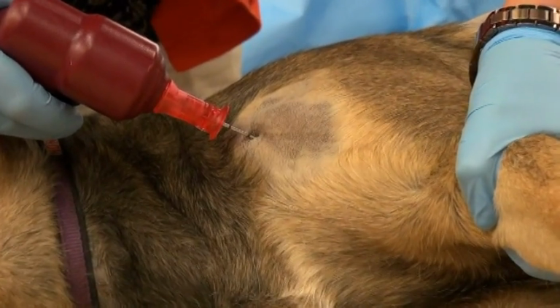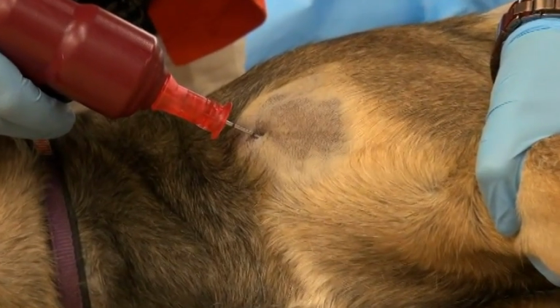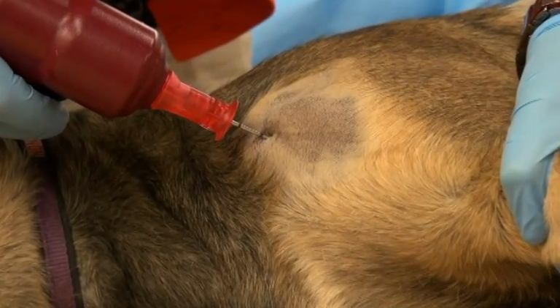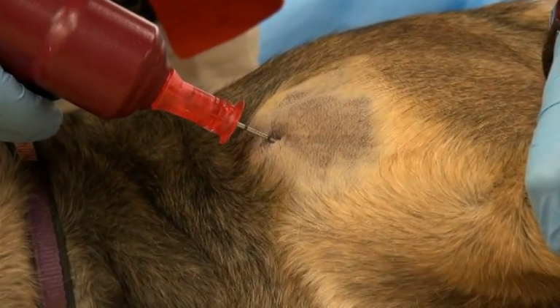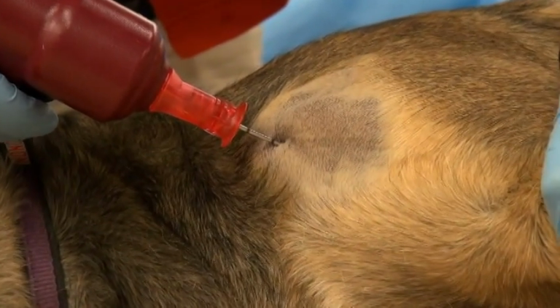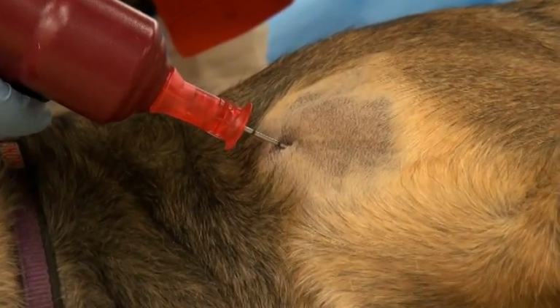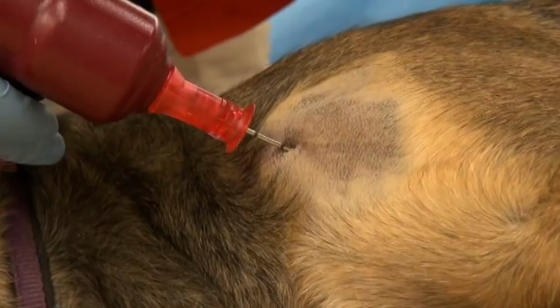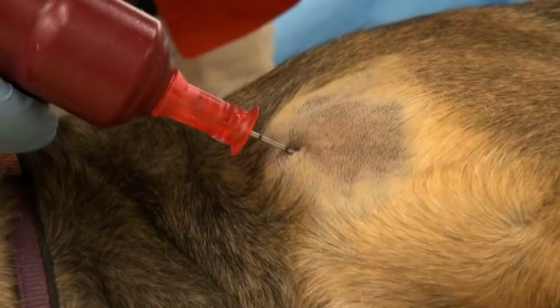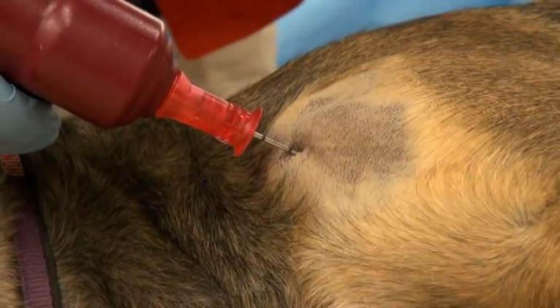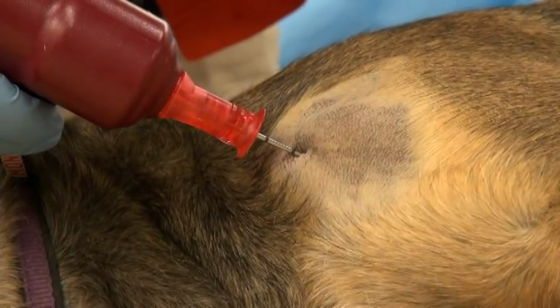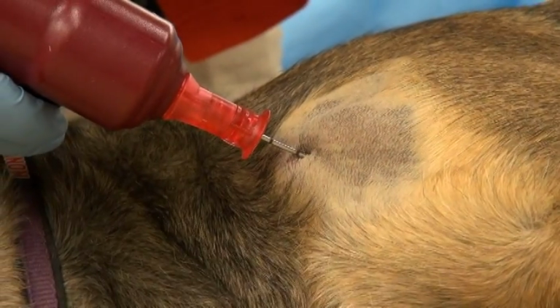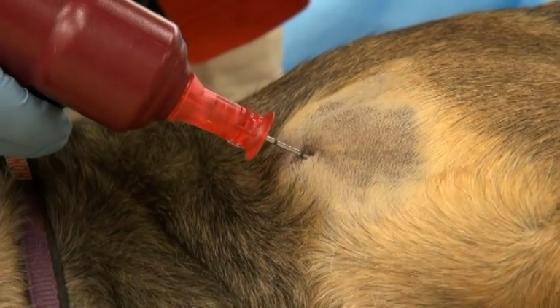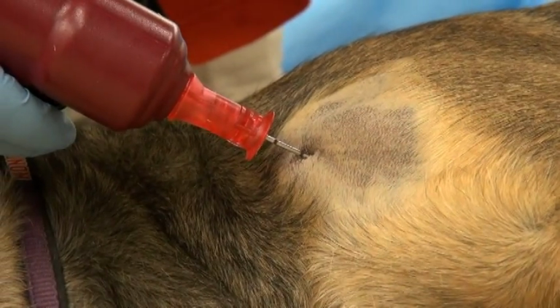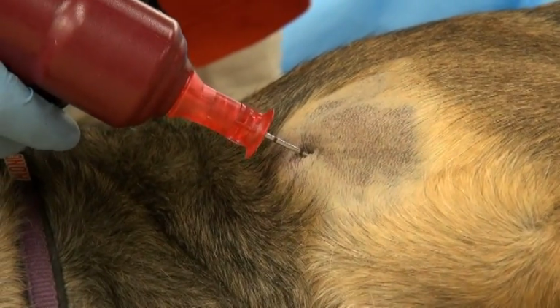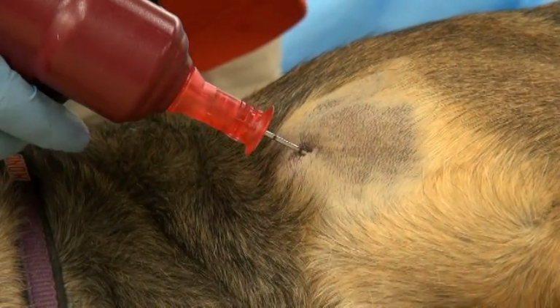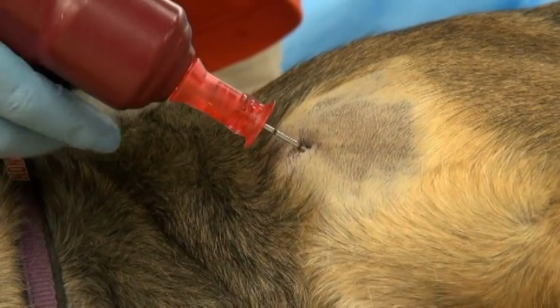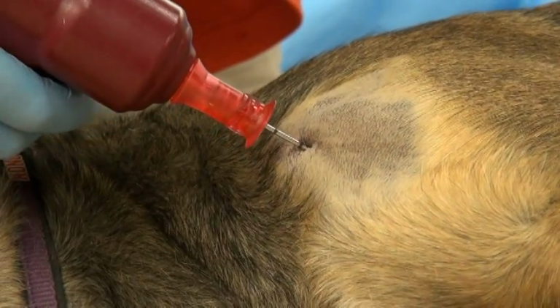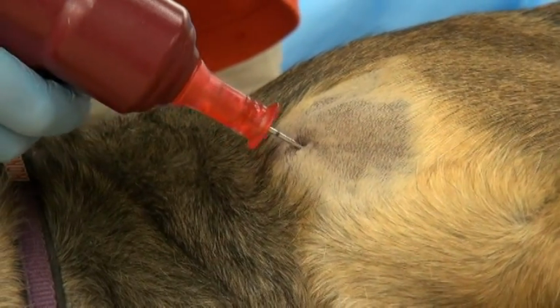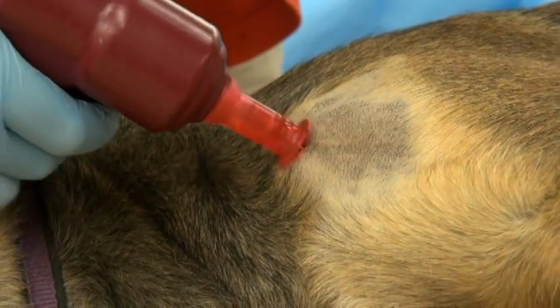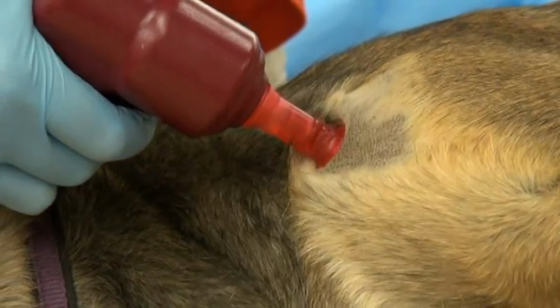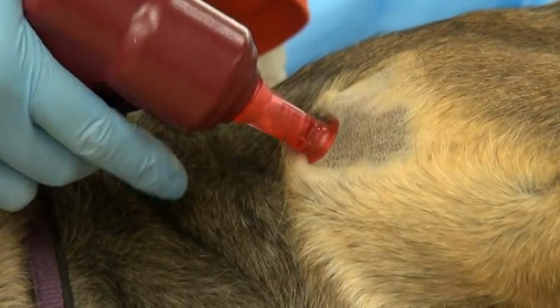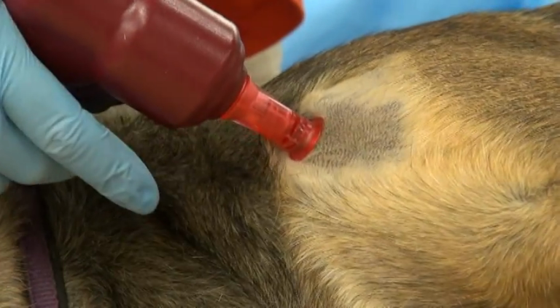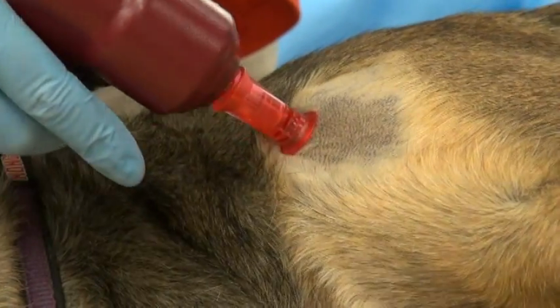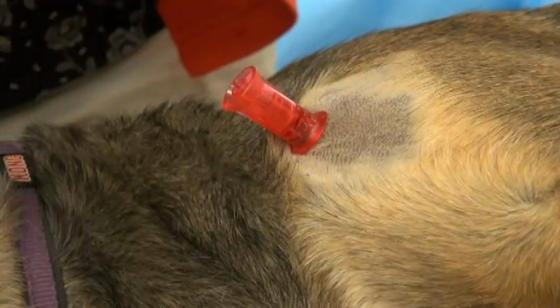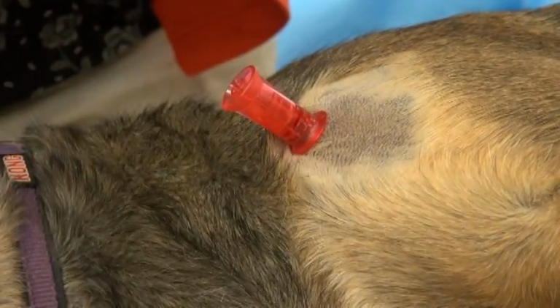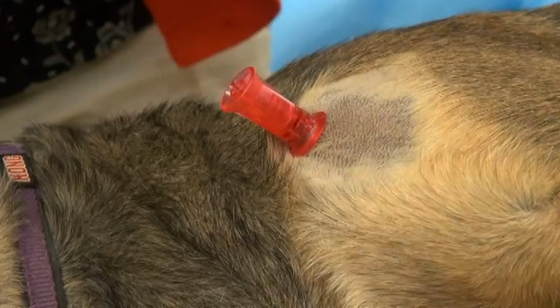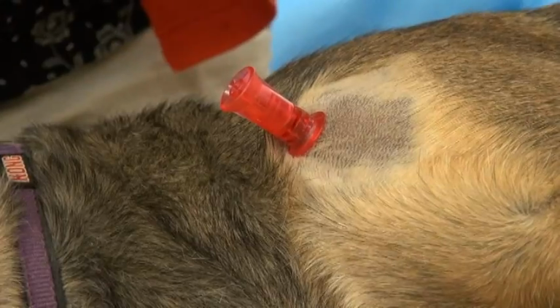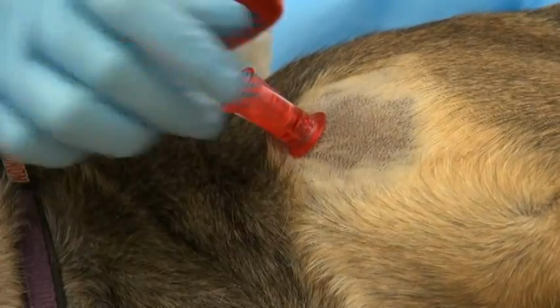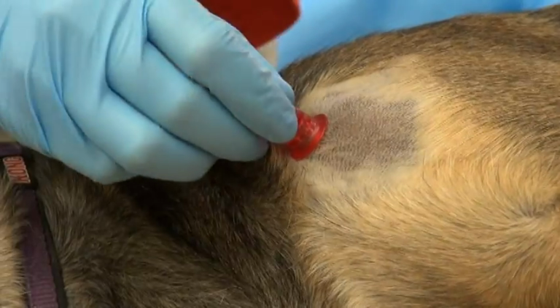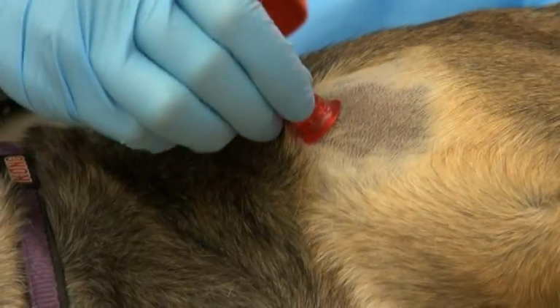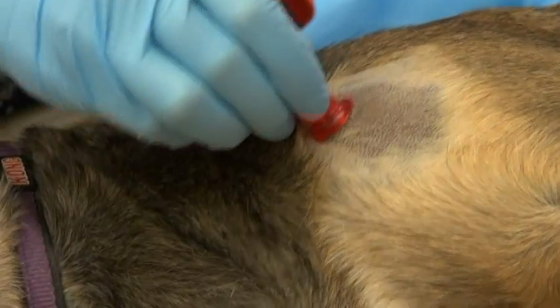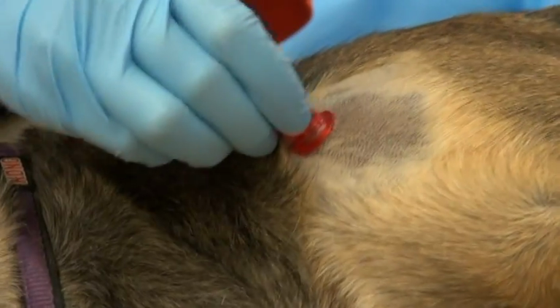The needle is pushed up against the desired location on the bone, and then the drill is activated, rapidly seating the needle.